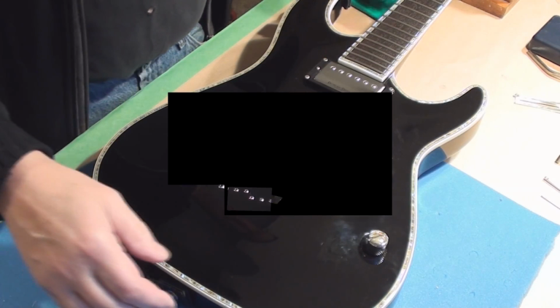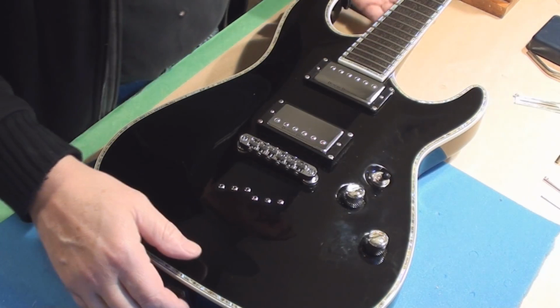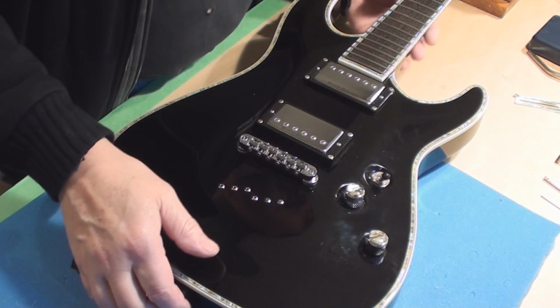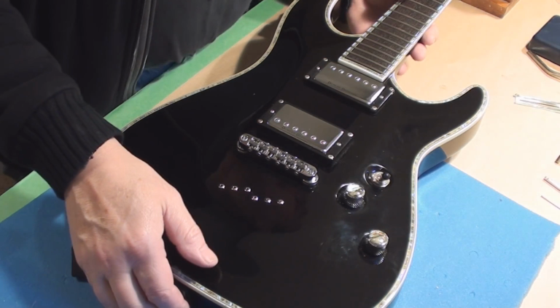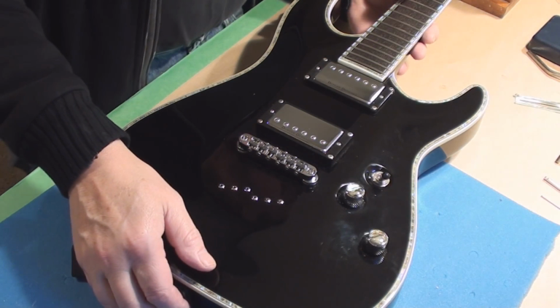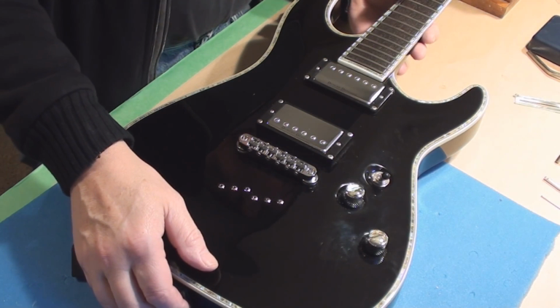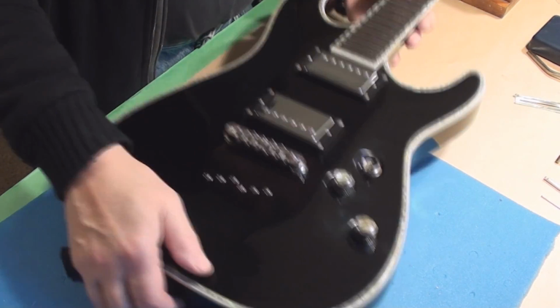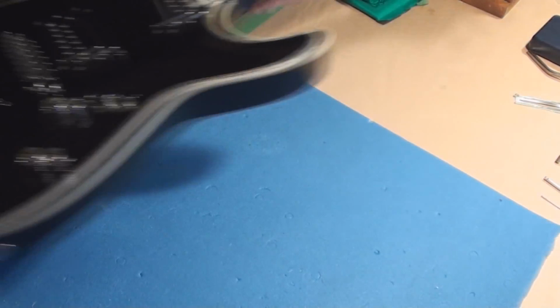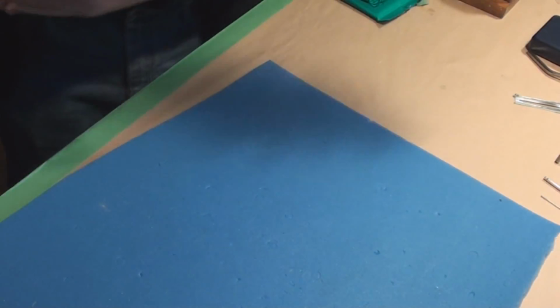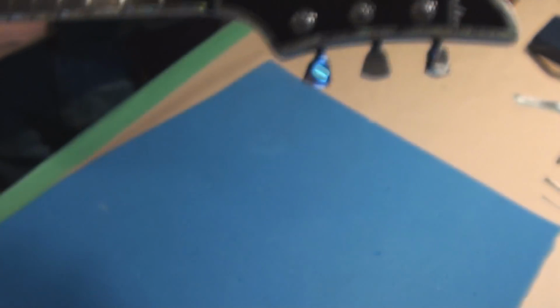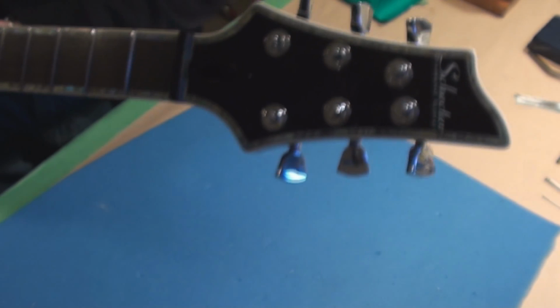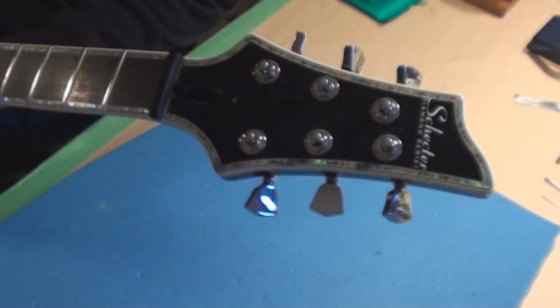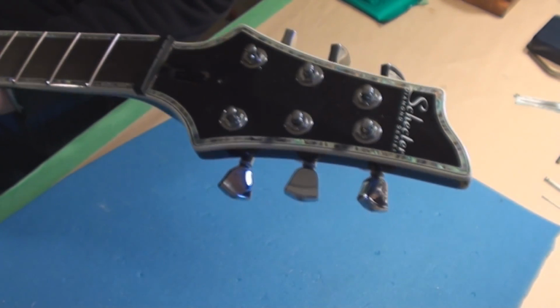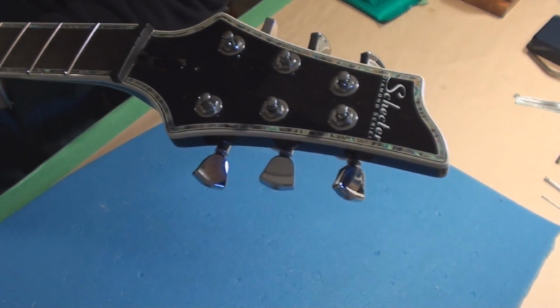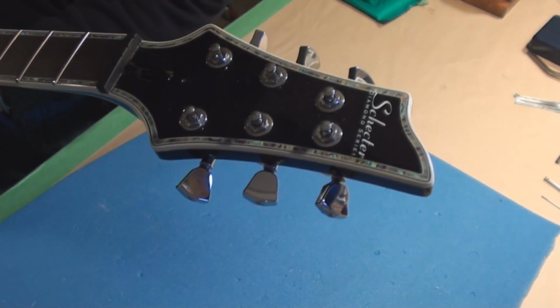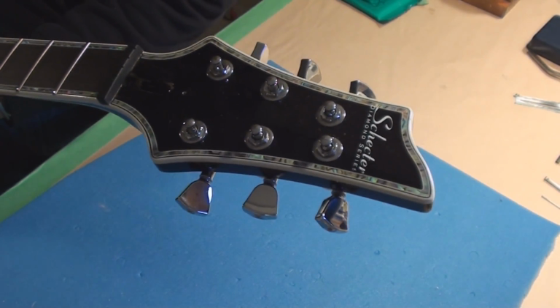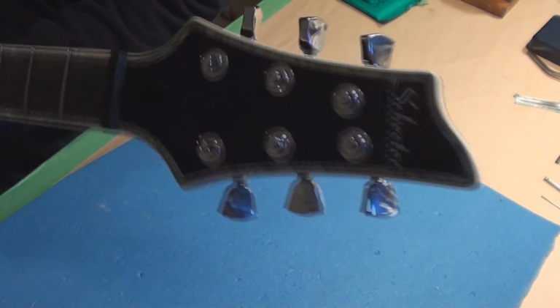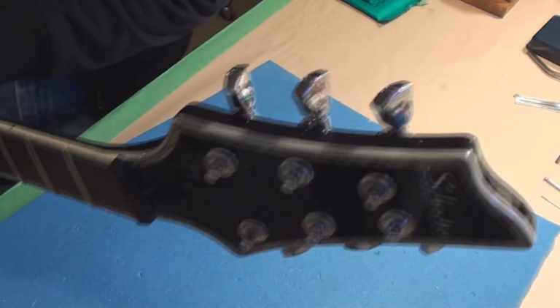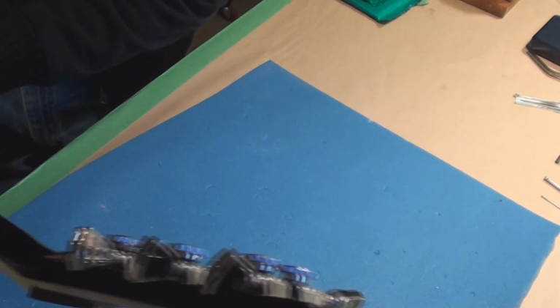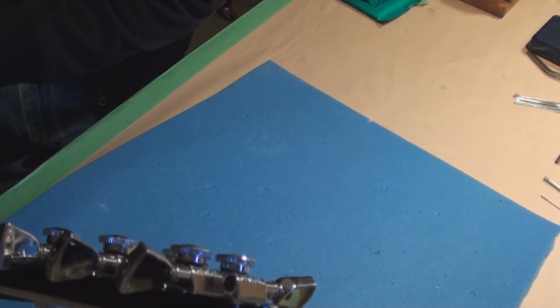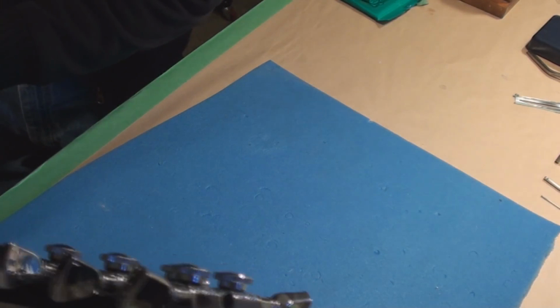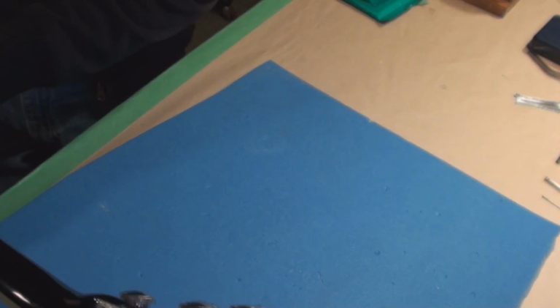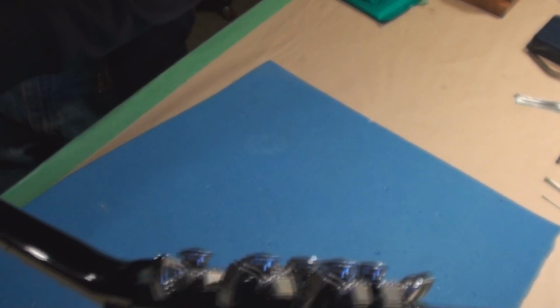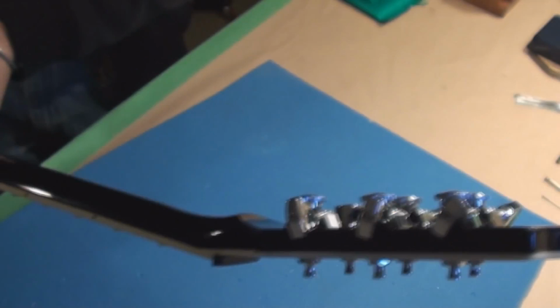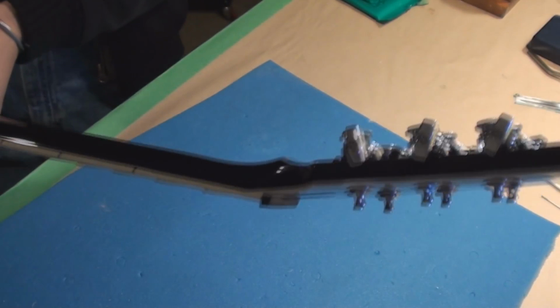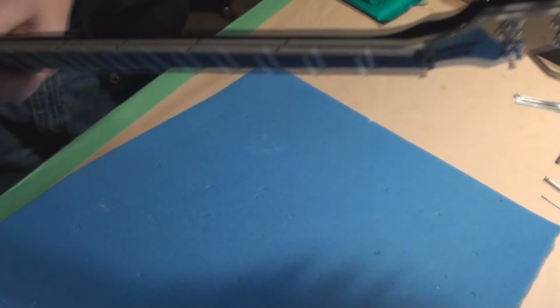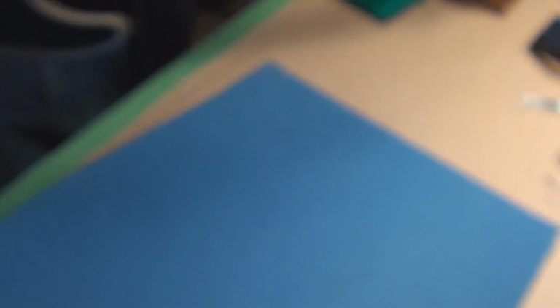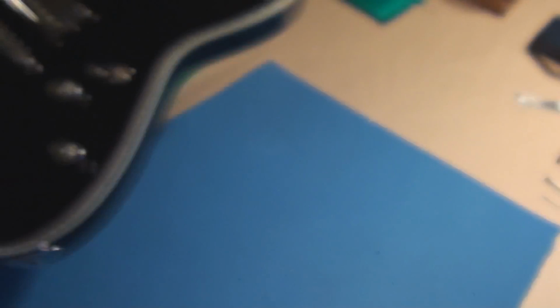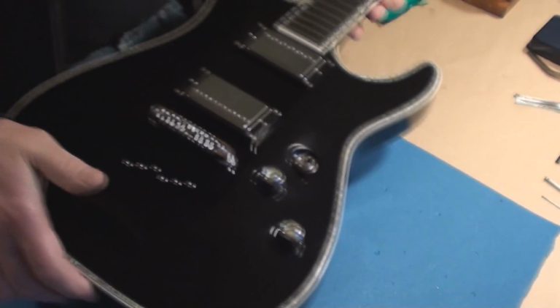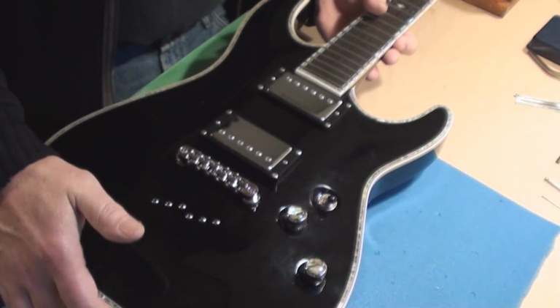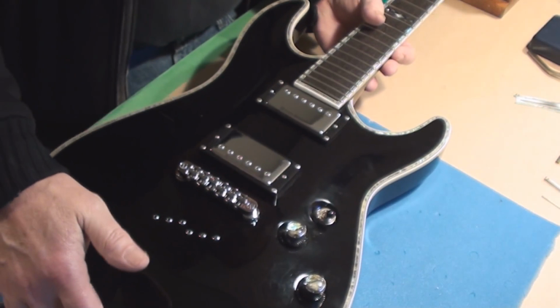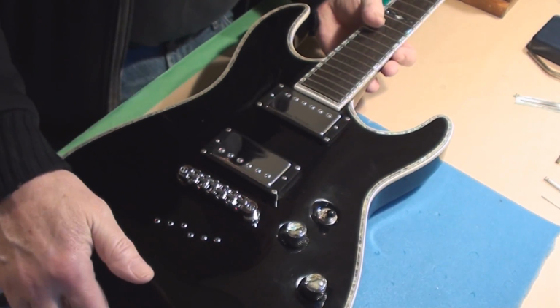This is pretty sweet. This is a Schecter diamond series — nice guitar. A couple little issues, nothing major.